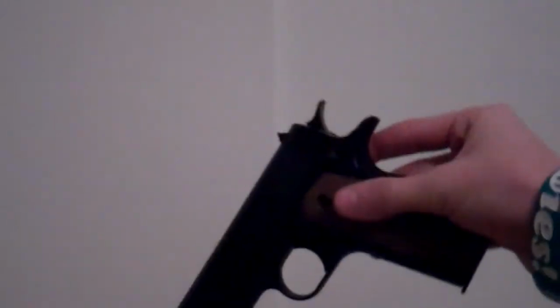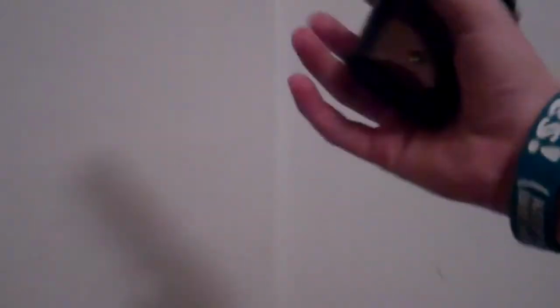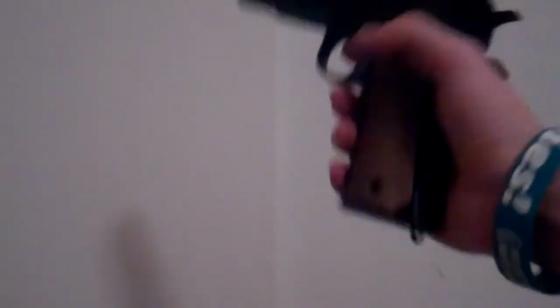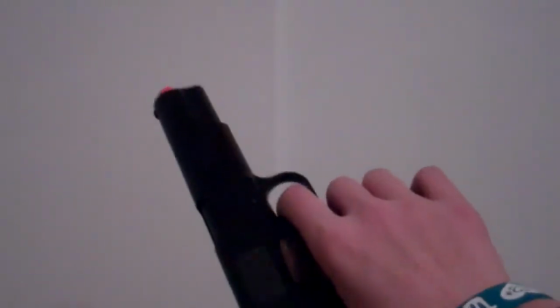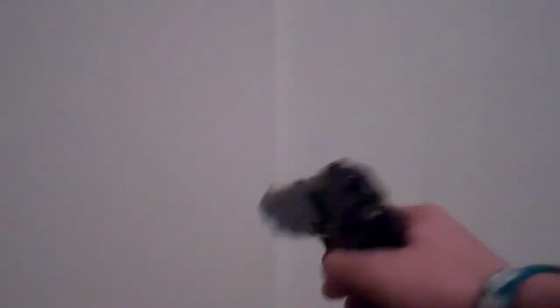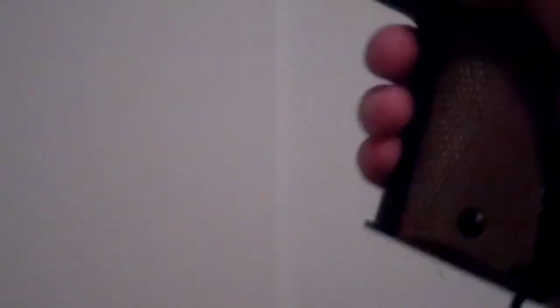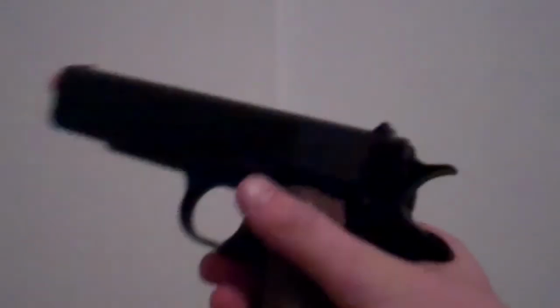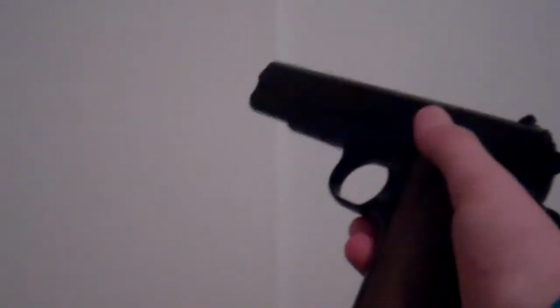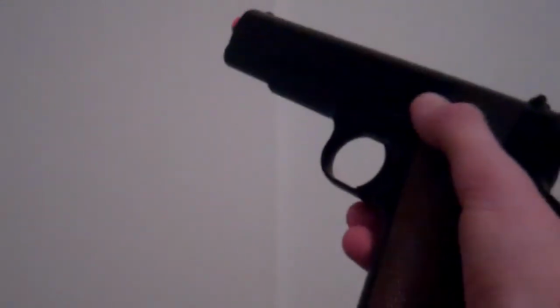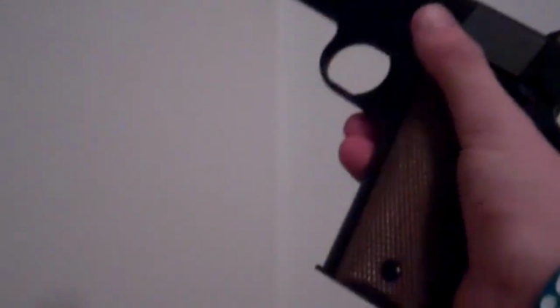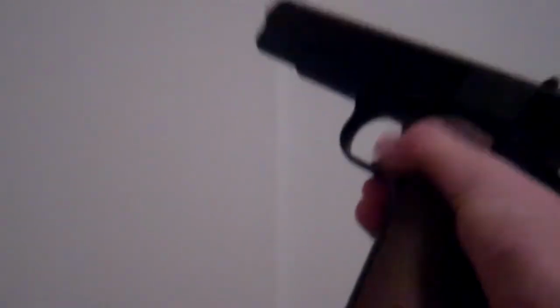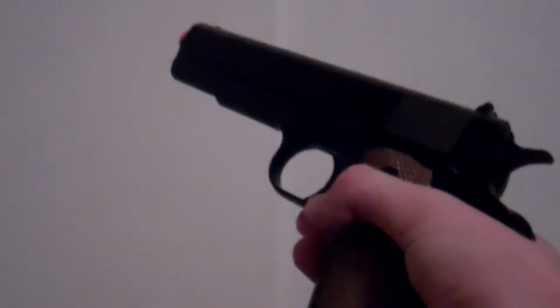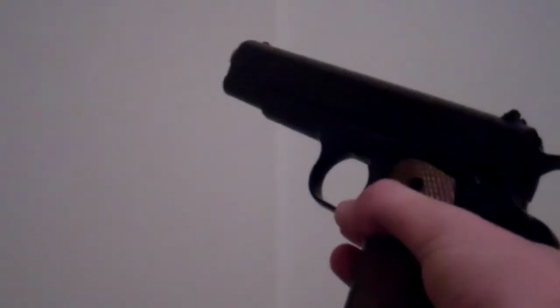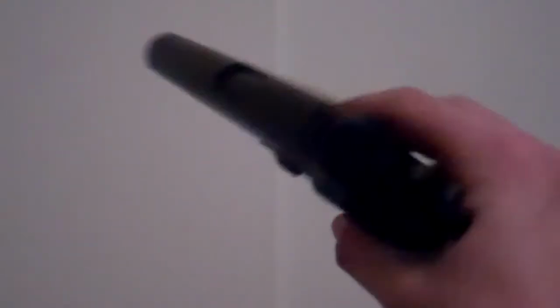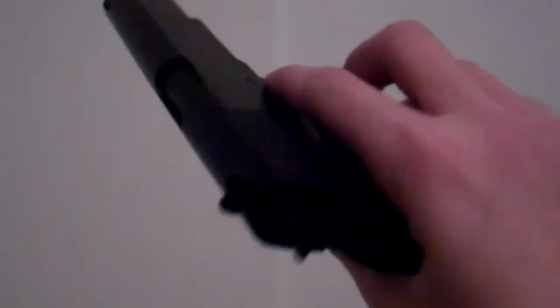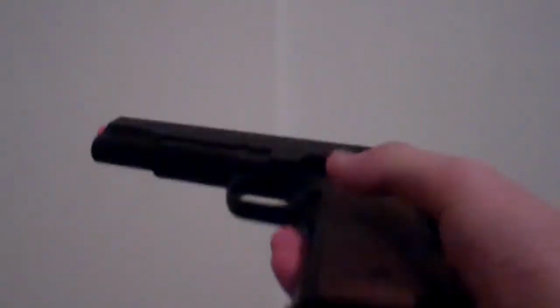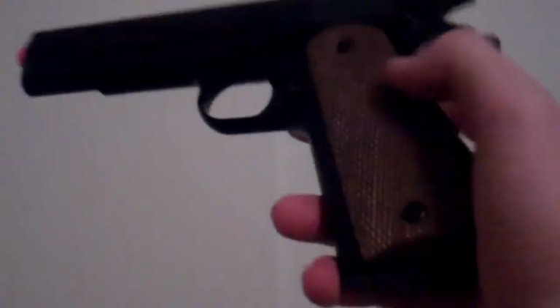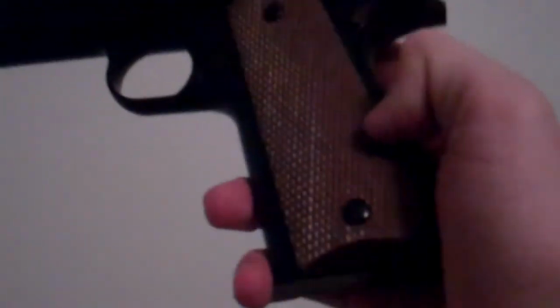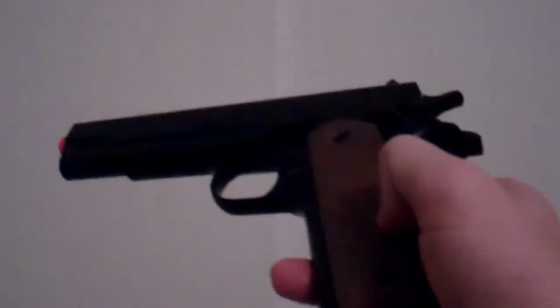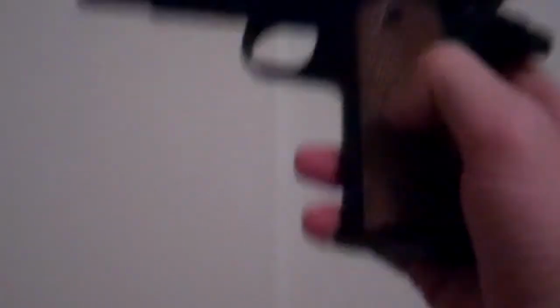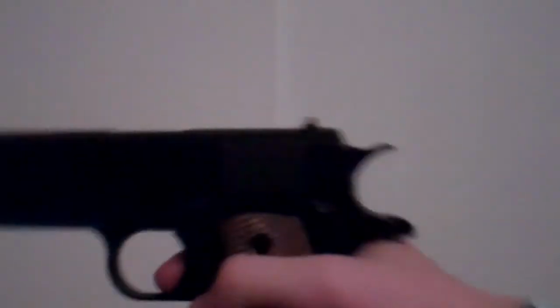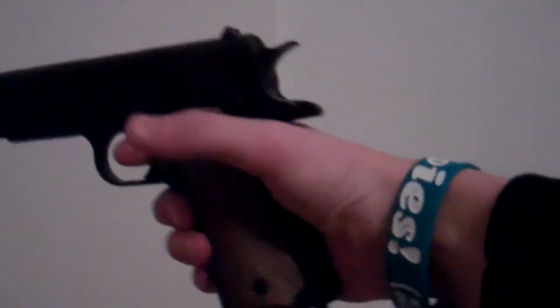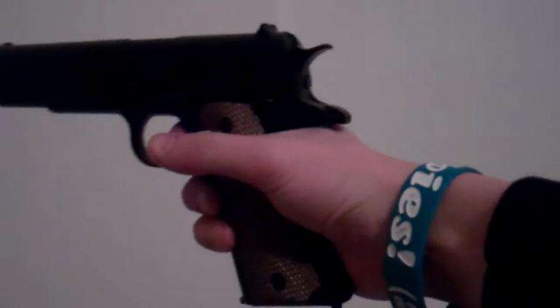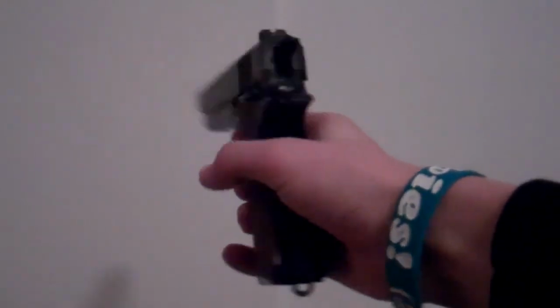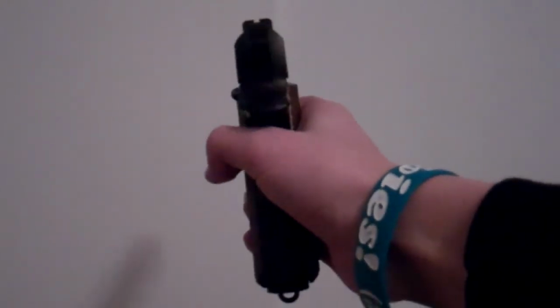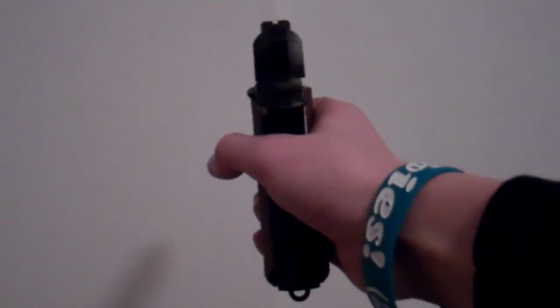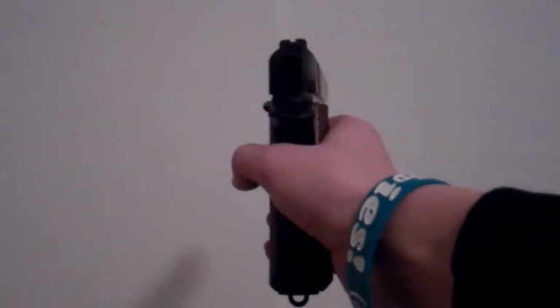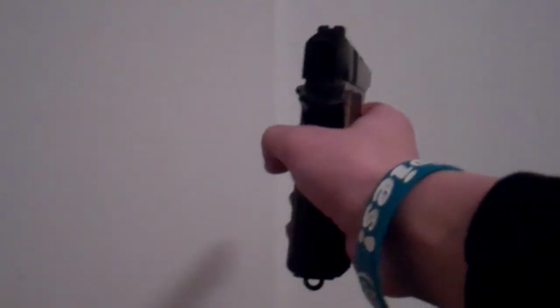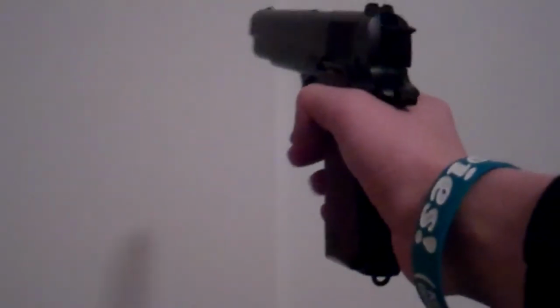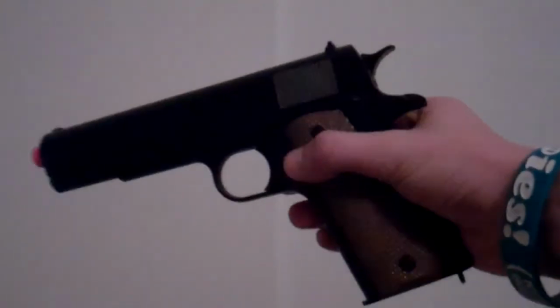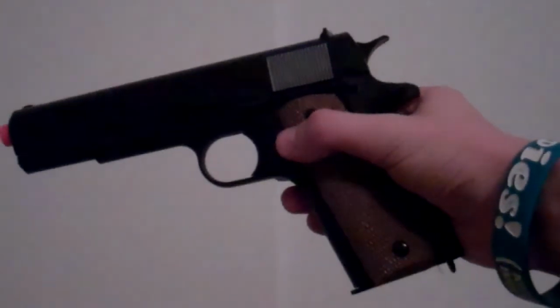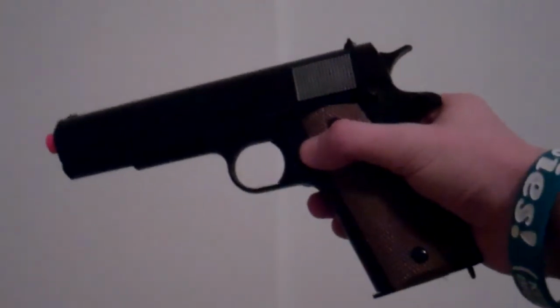It's a great gun. You could either get it in black or silver — I think the black looks a lot cooler. And maybe I'll make another video of how it shoots.